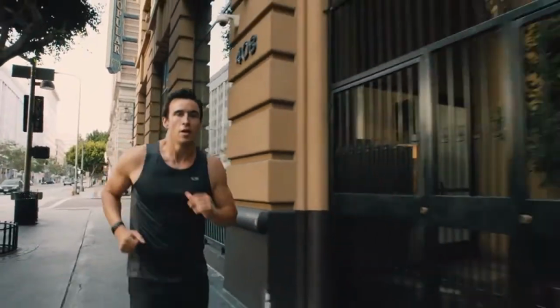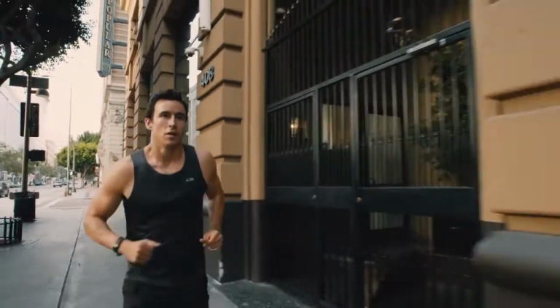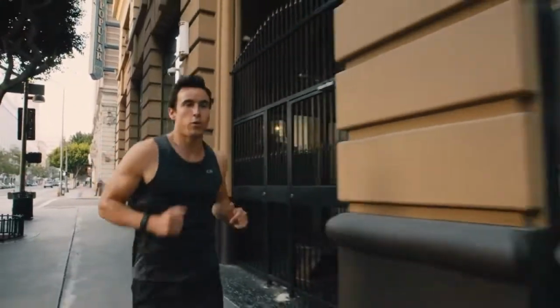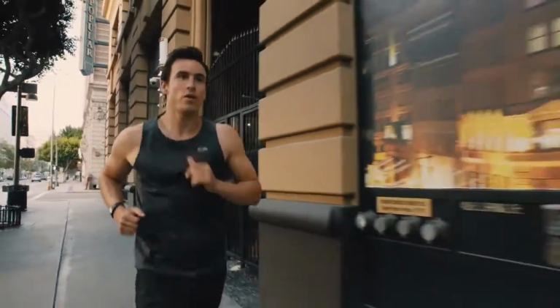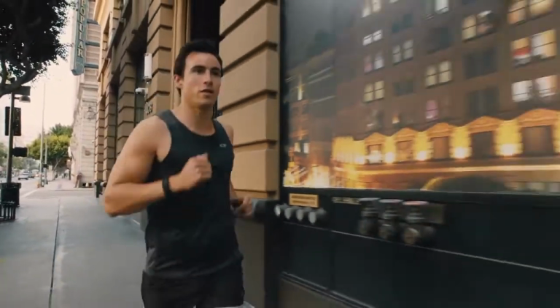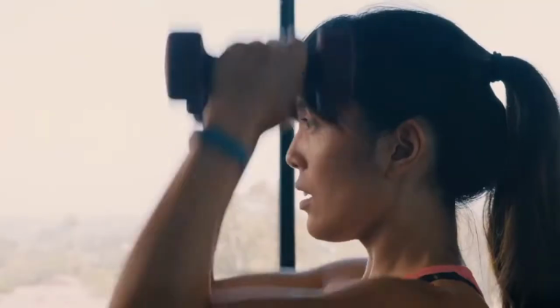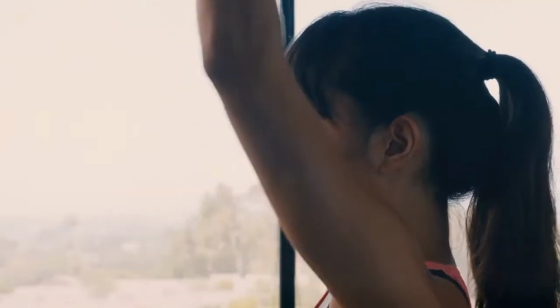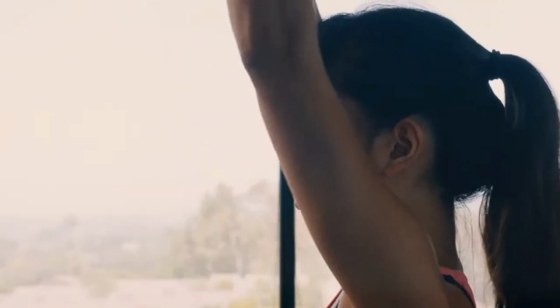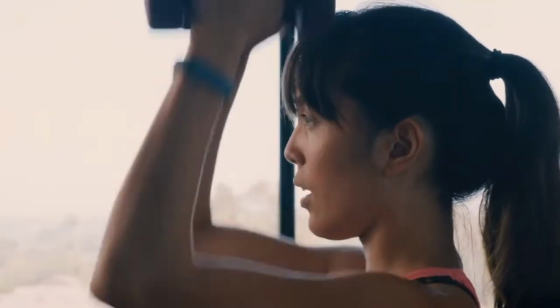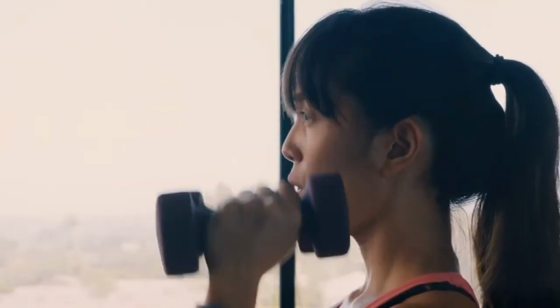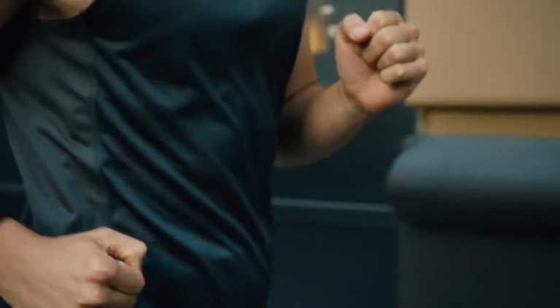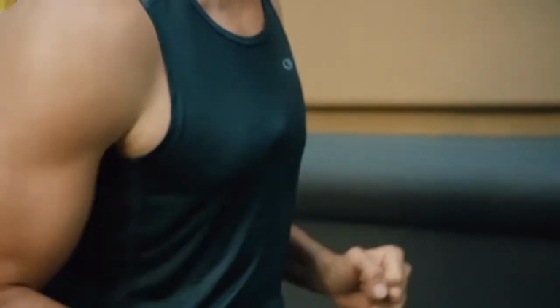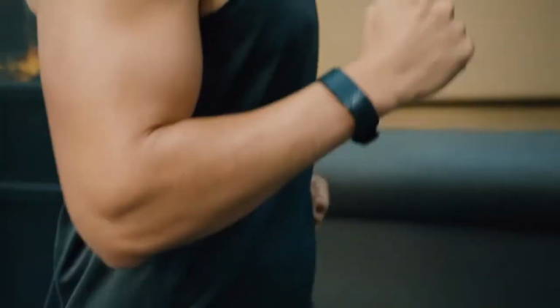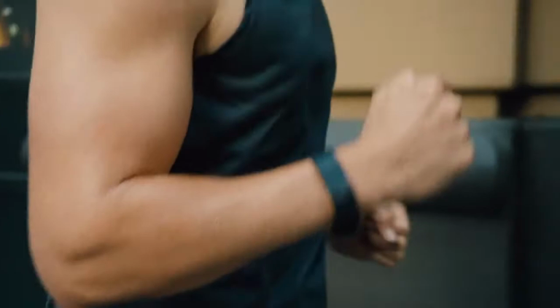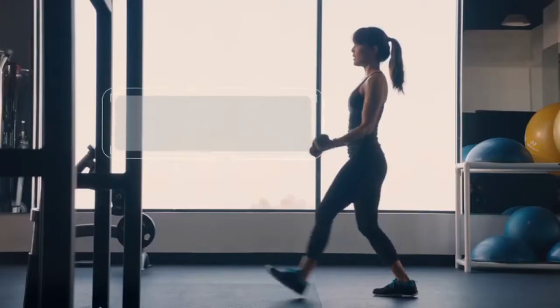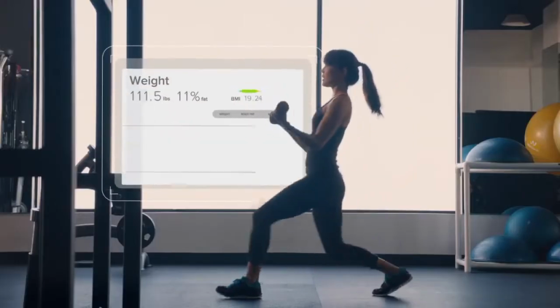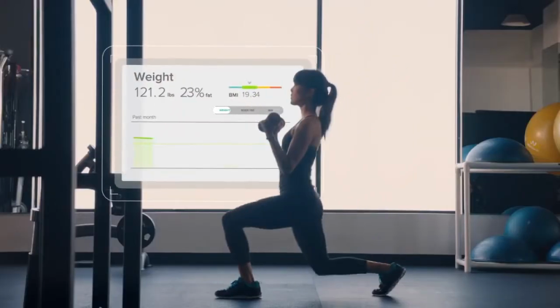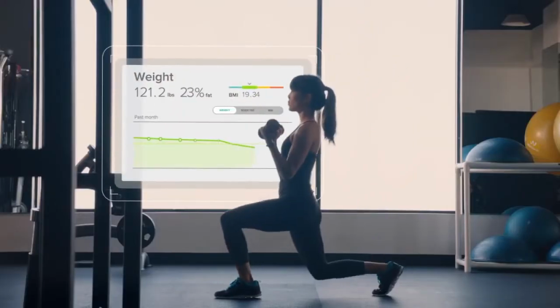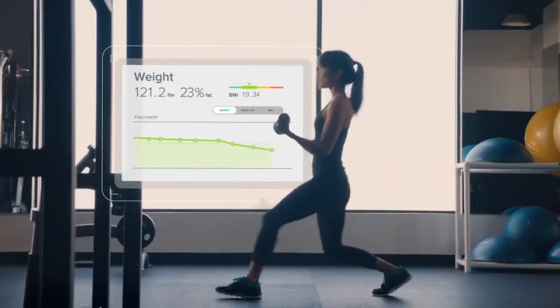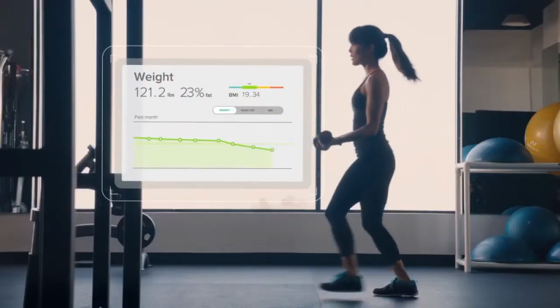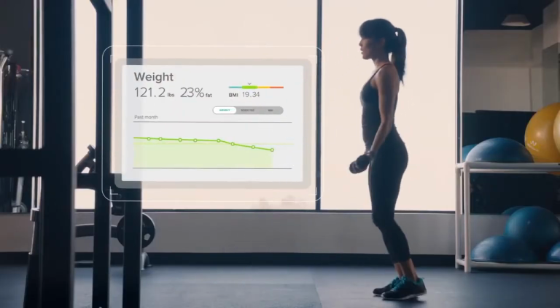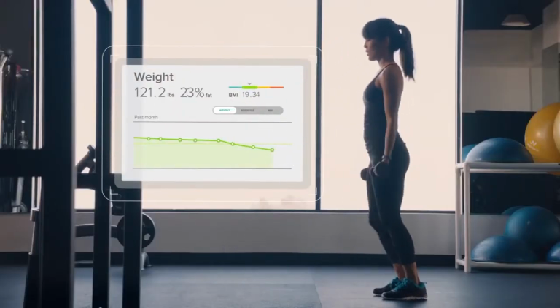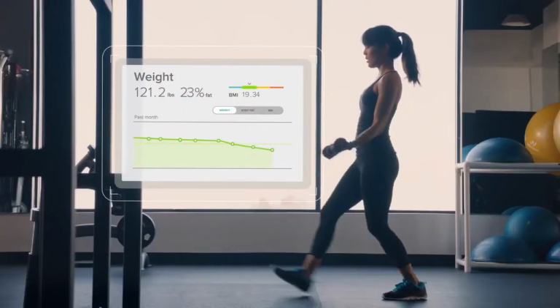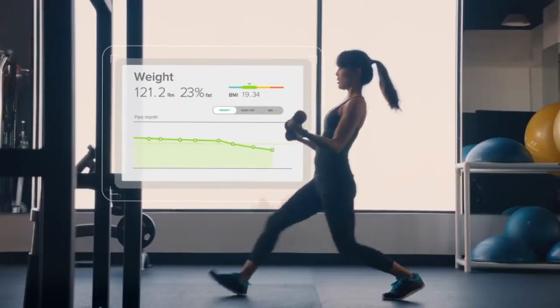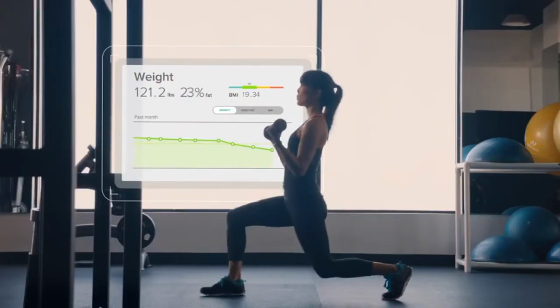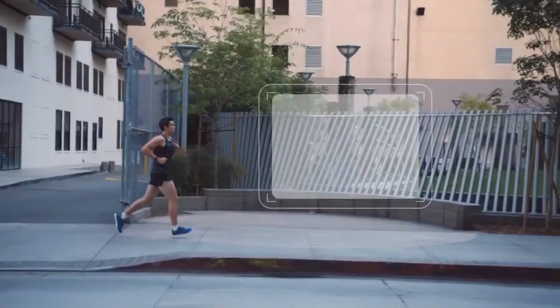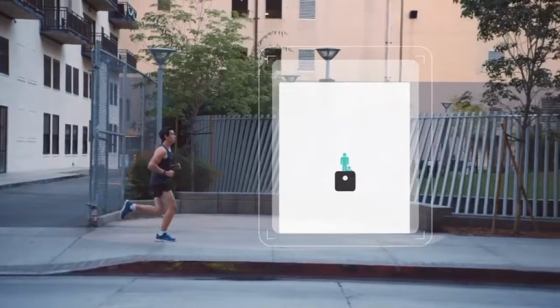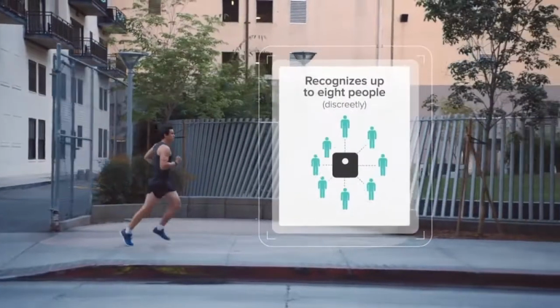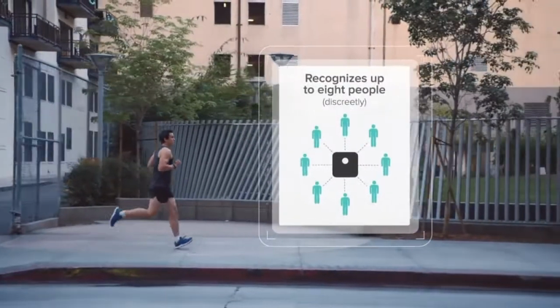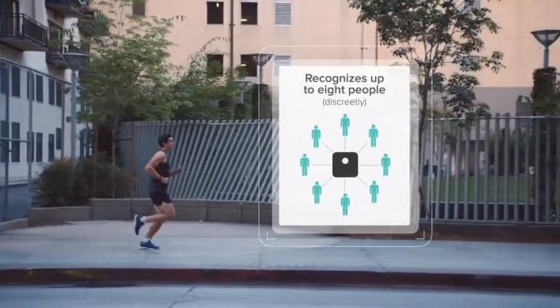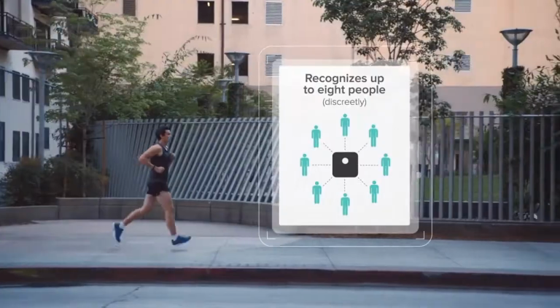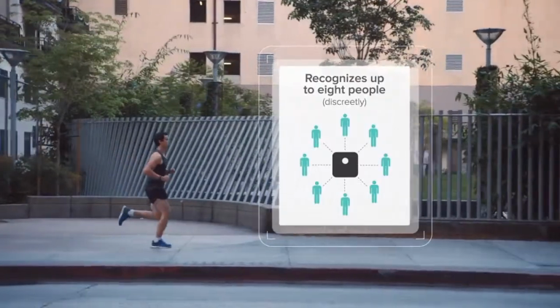For even more motivation, add a Fitbit tracker and see your activity trends. Aria recognizes up to eight users and keeps your data private.